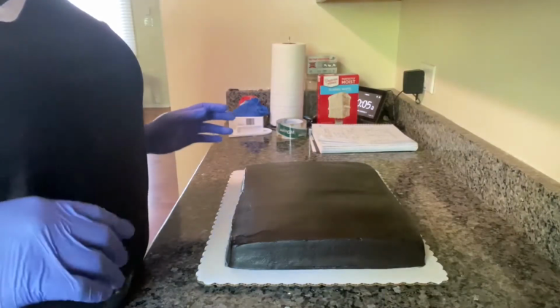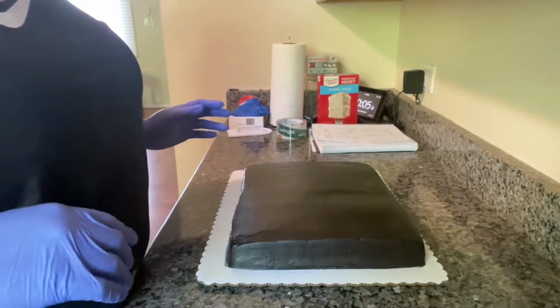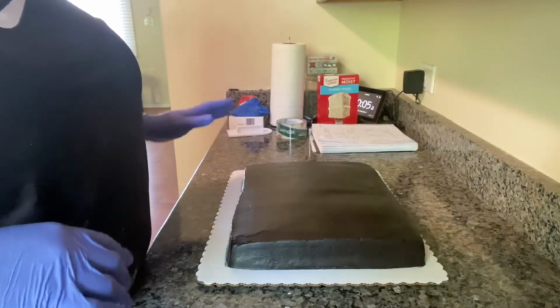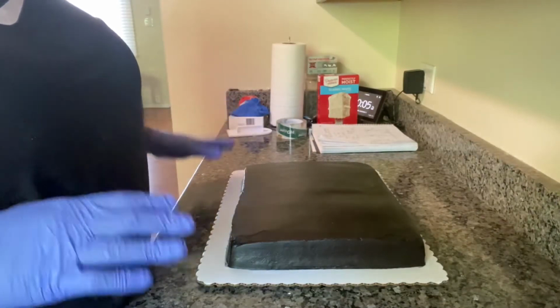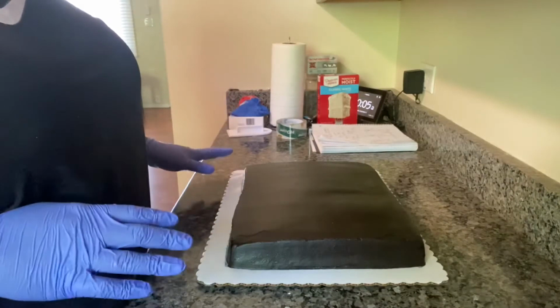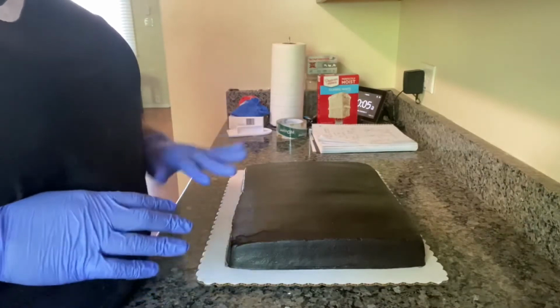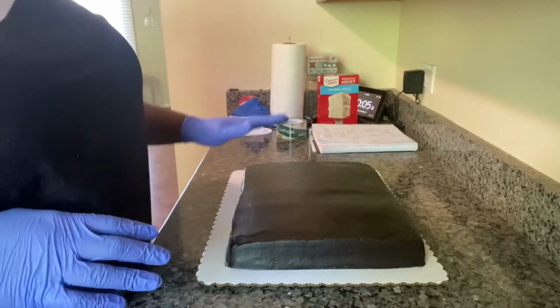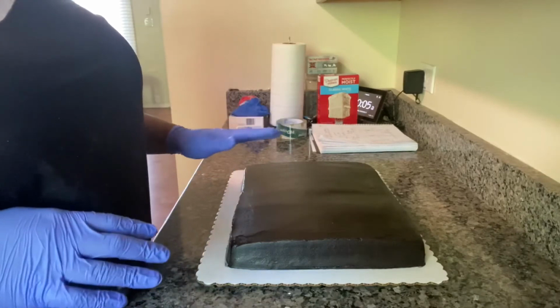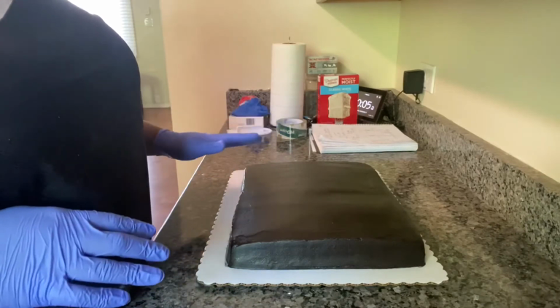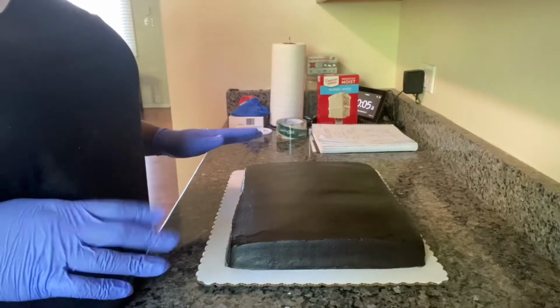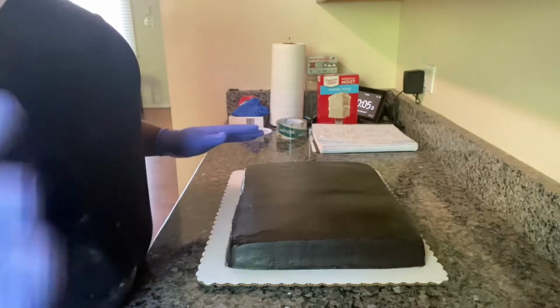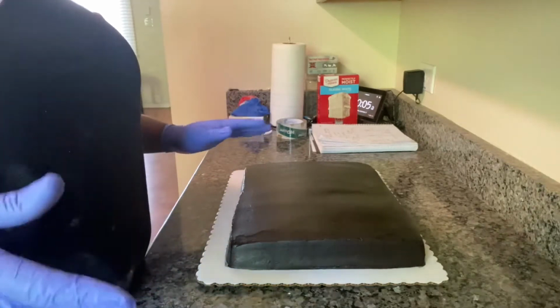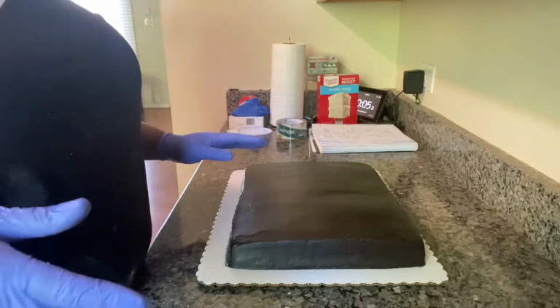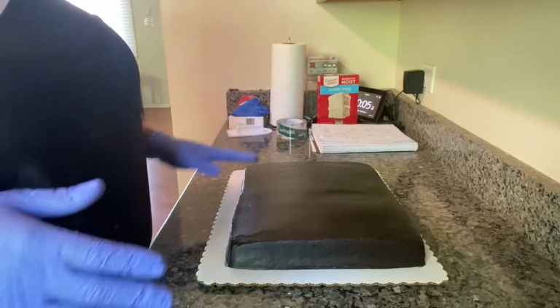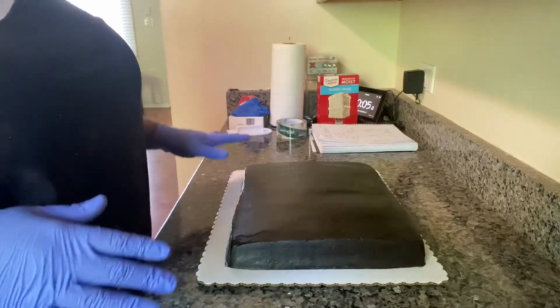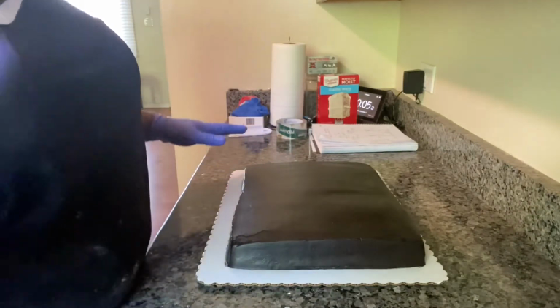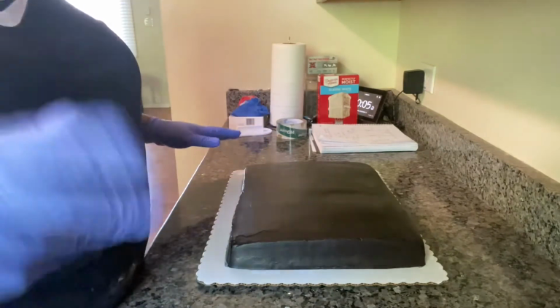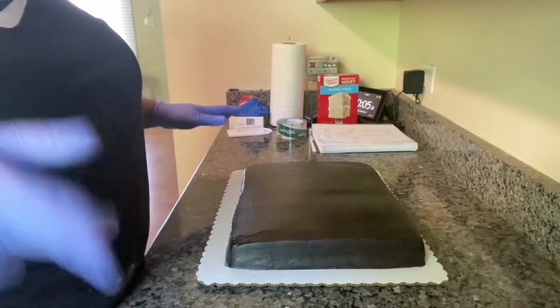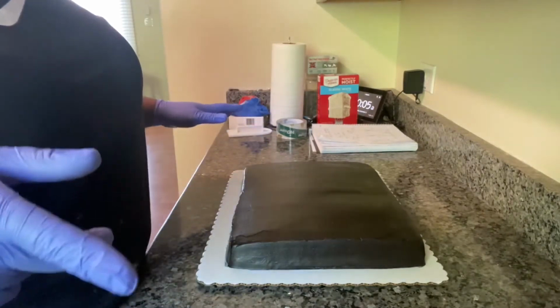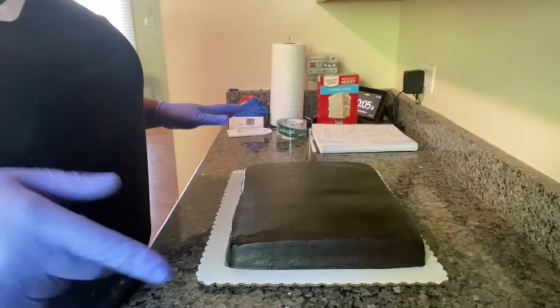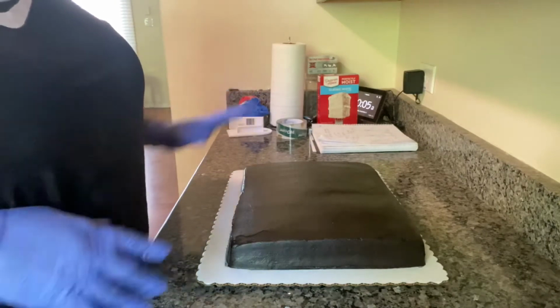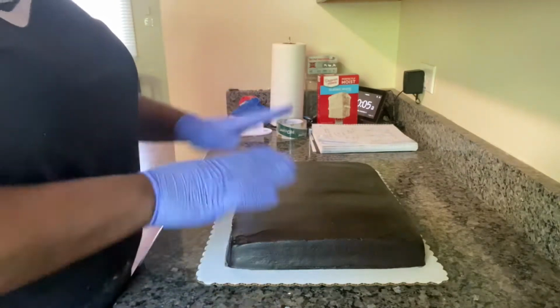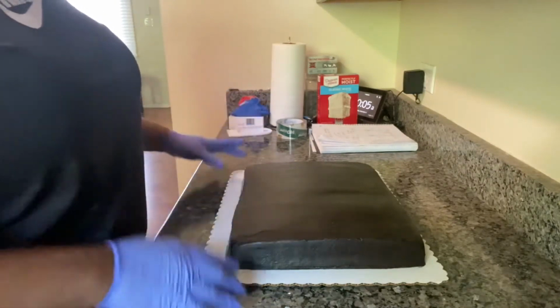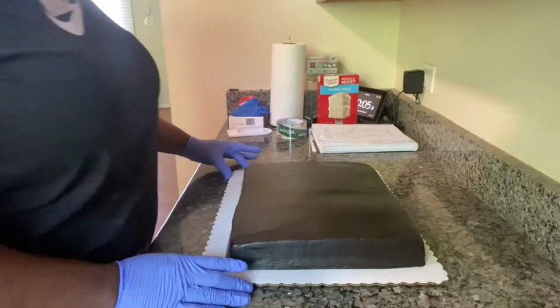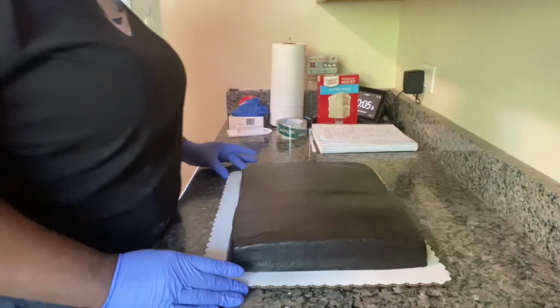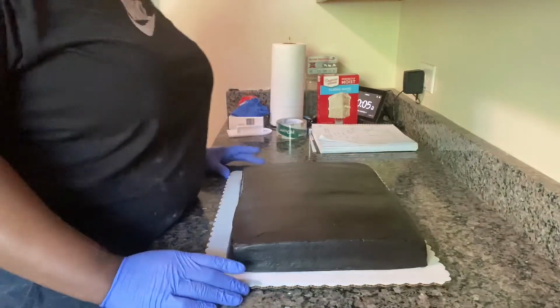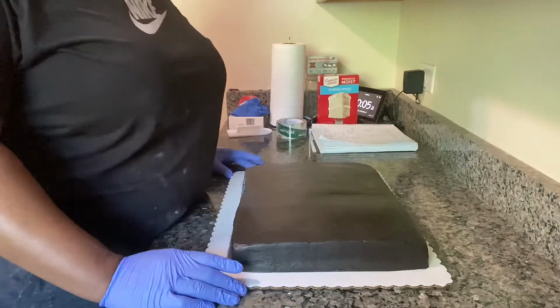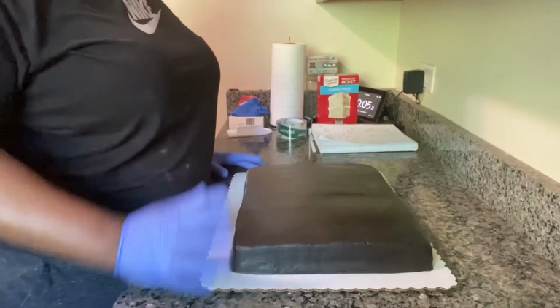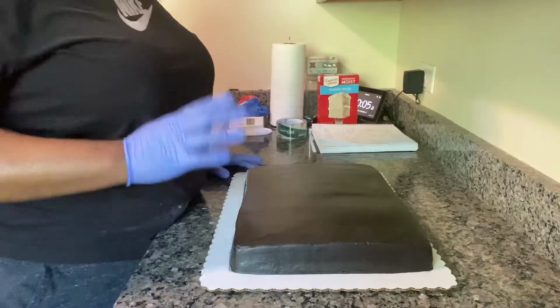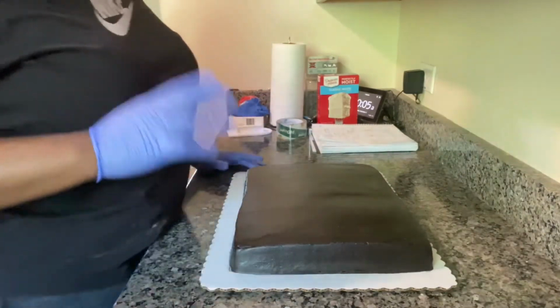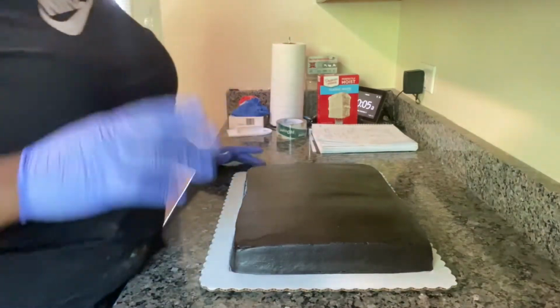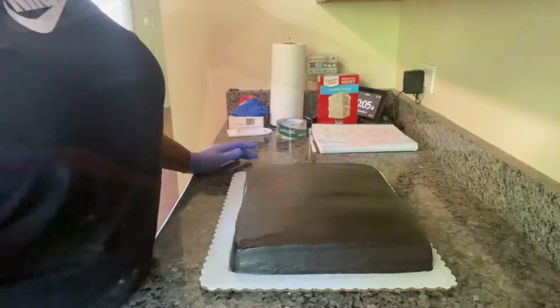All I had was a half white sheet cake, actually it's like a 15 by 11, one layer of white, and then I just put black frosting on it, so this is going to be the base of the switch.